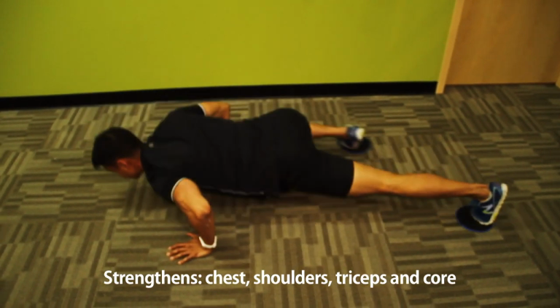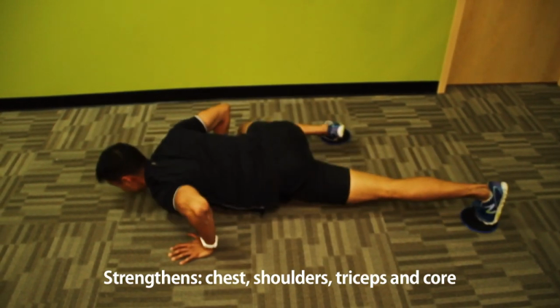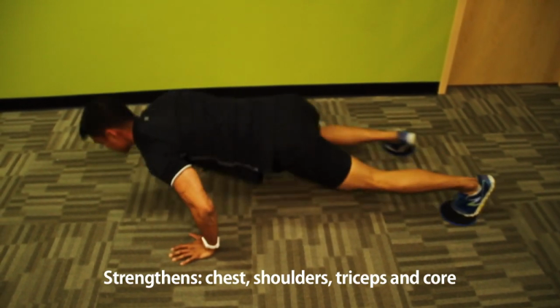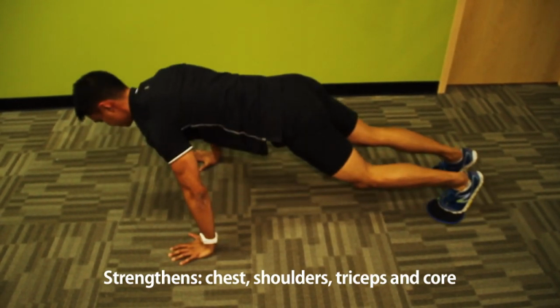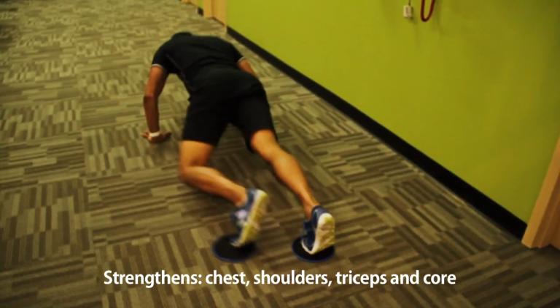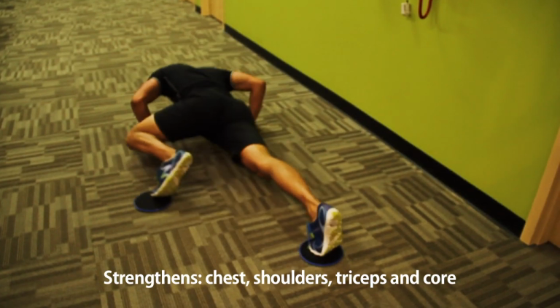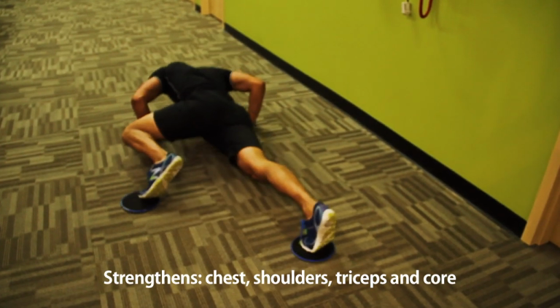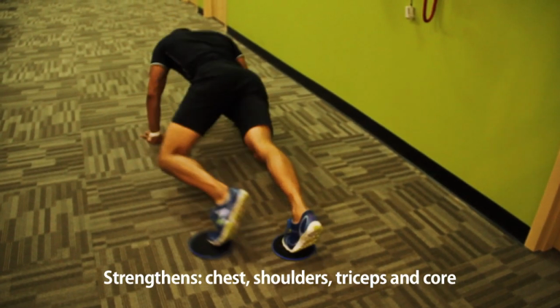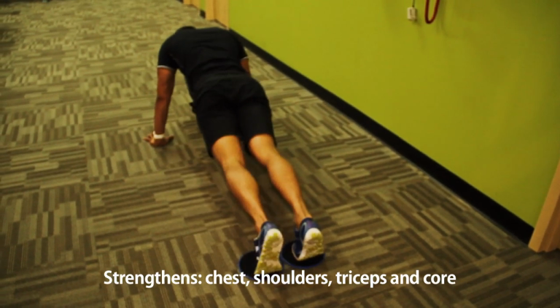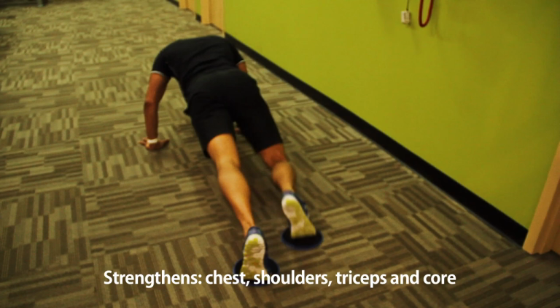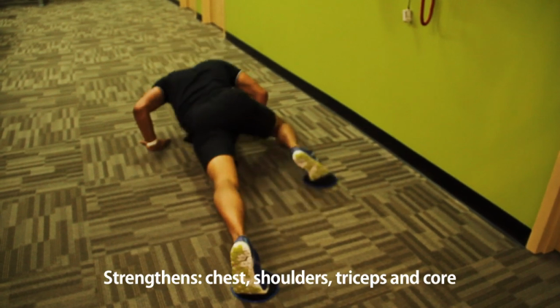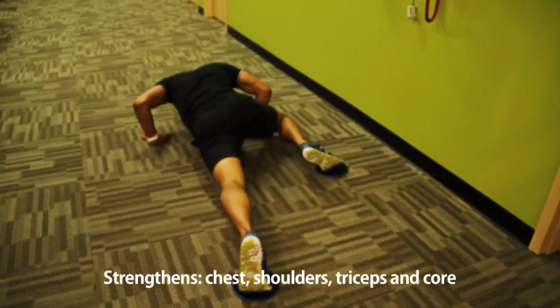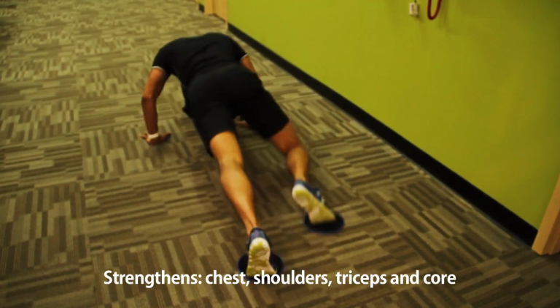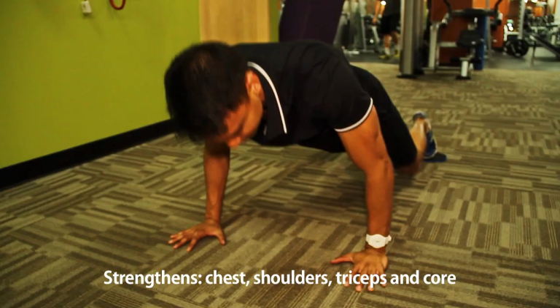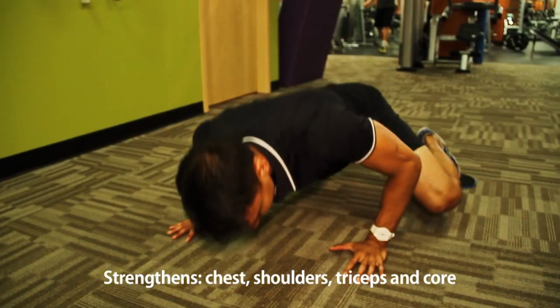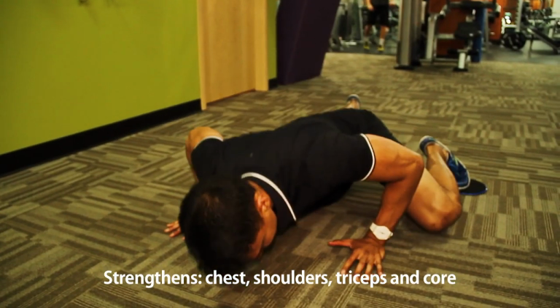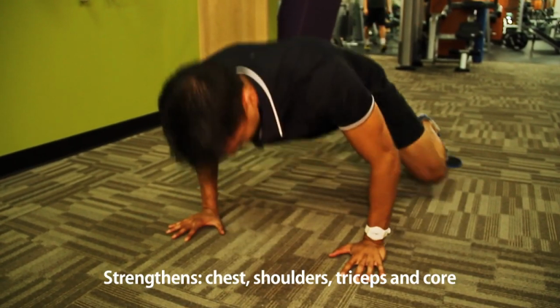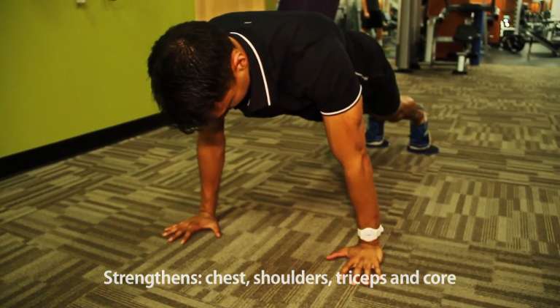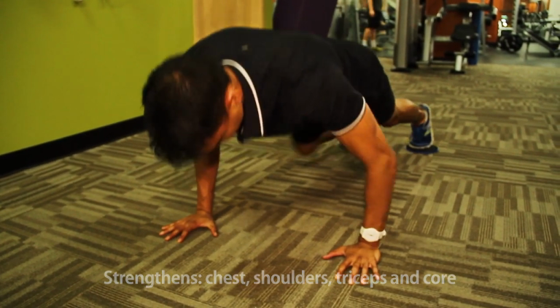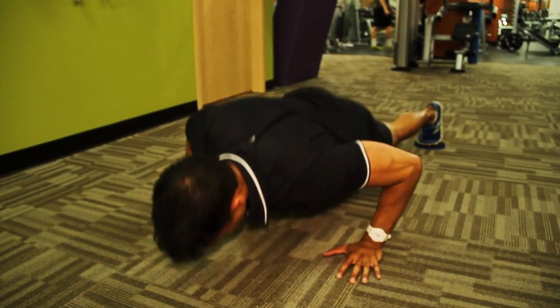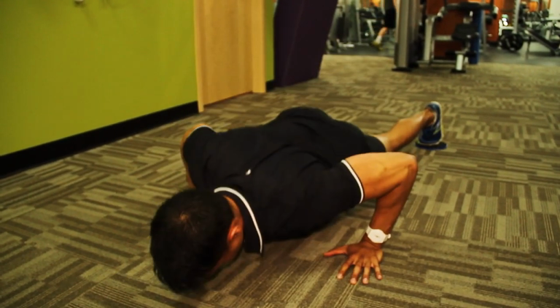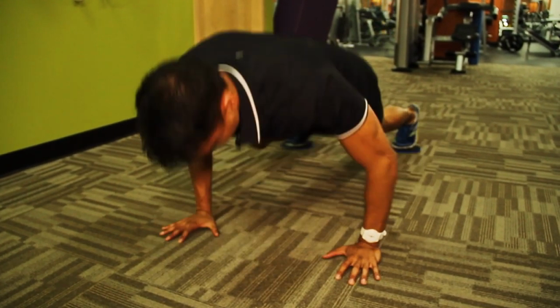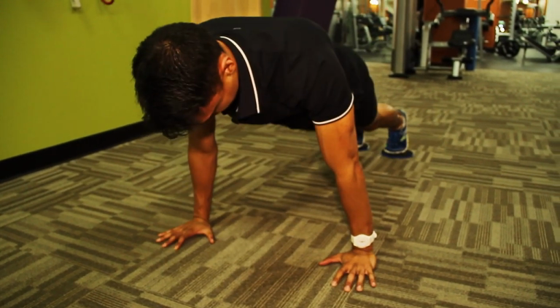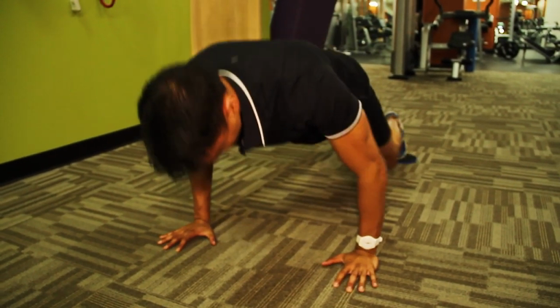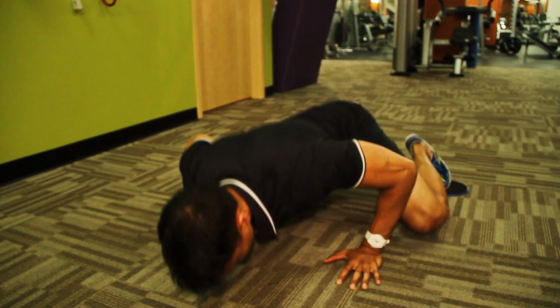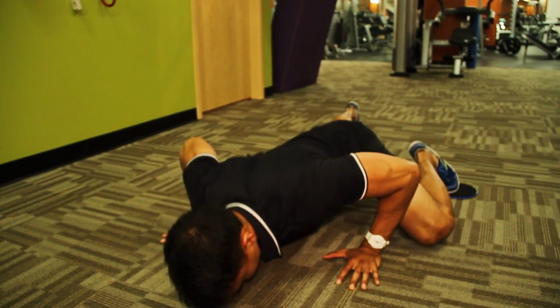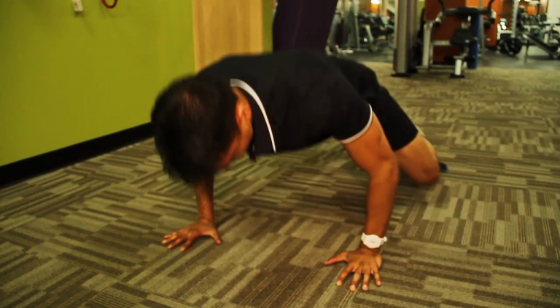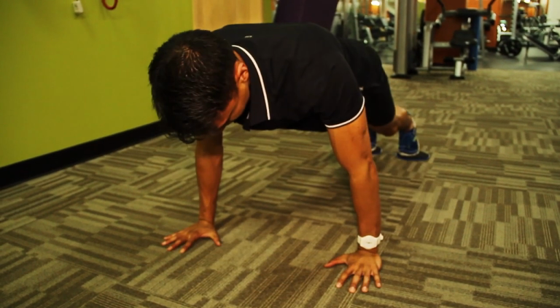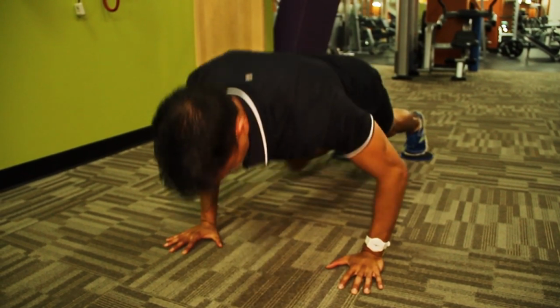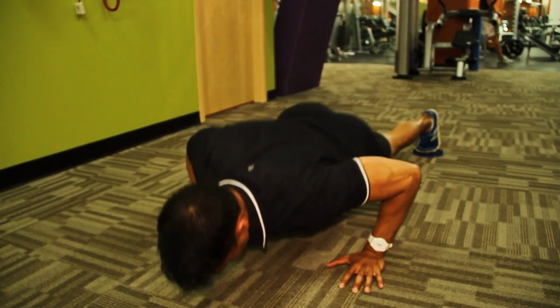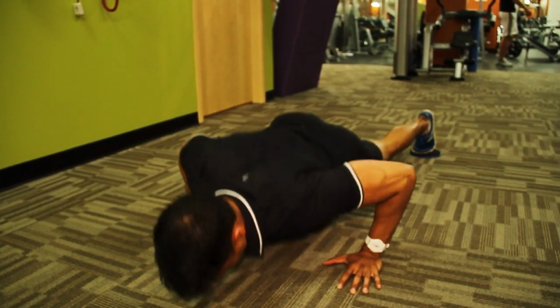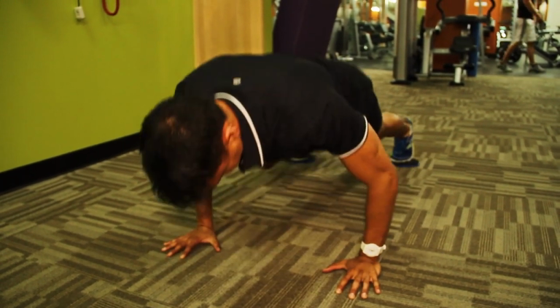Make sure that you don't lock your joints — your elbows, your knees — and make sure that your hips don't drop. You want to activate your core, which keeps your back in straight, good alignment.